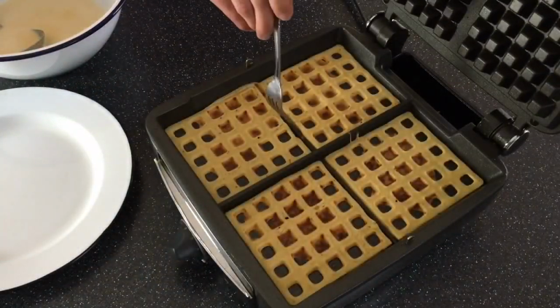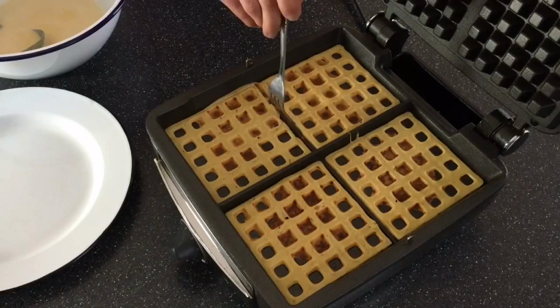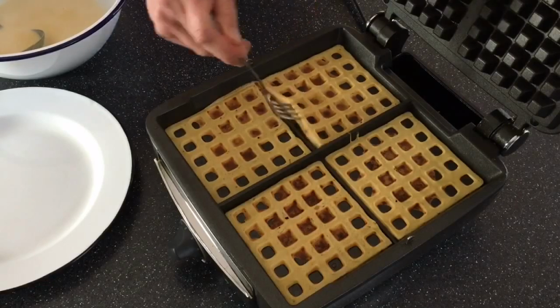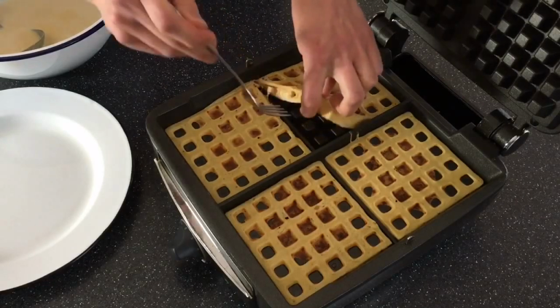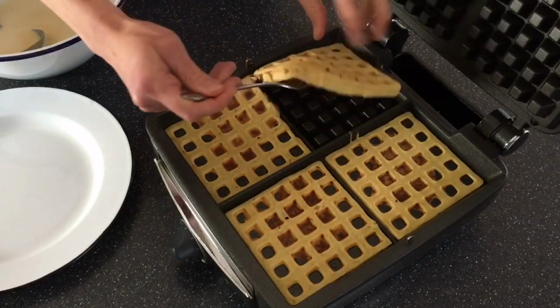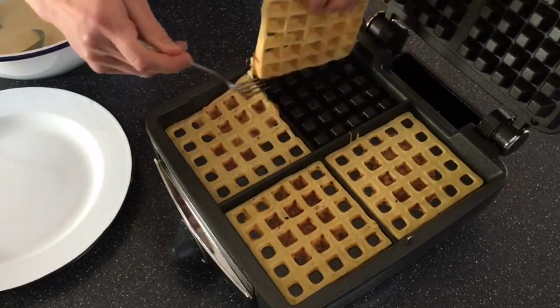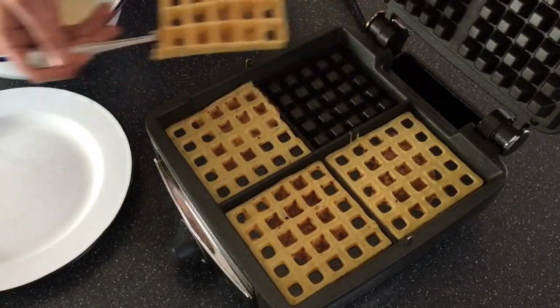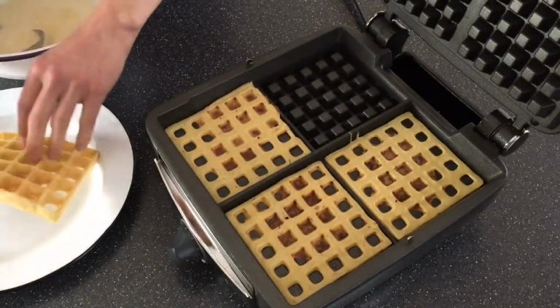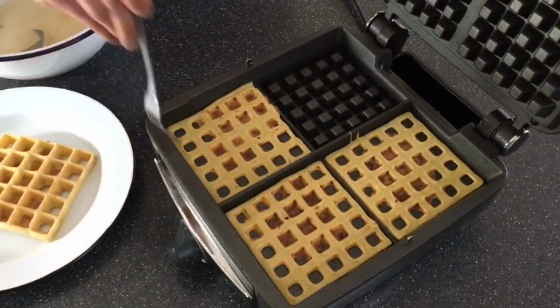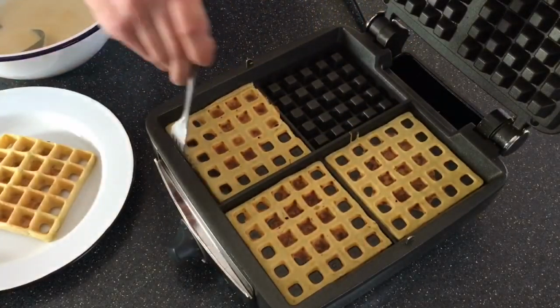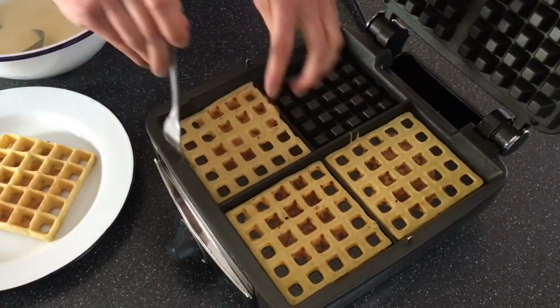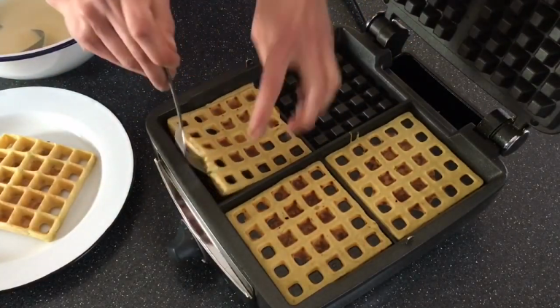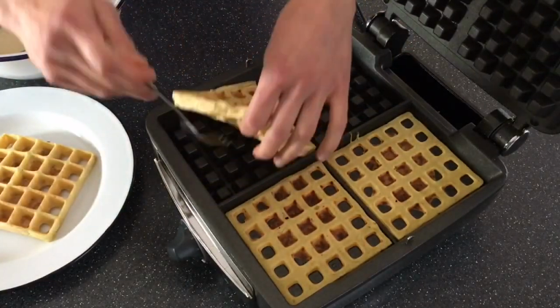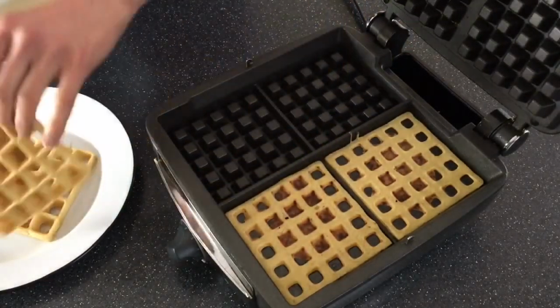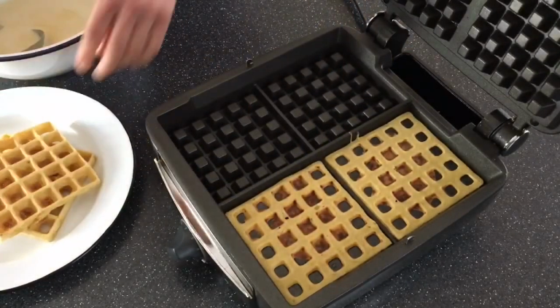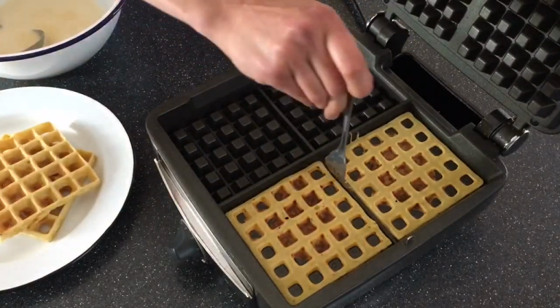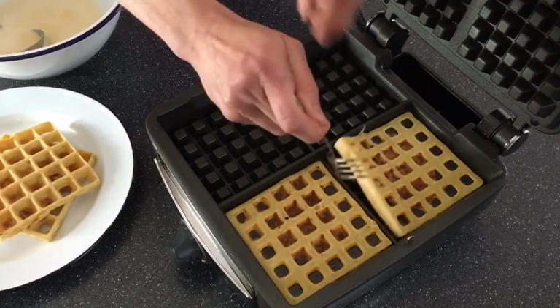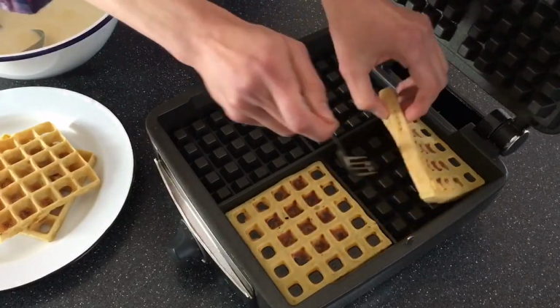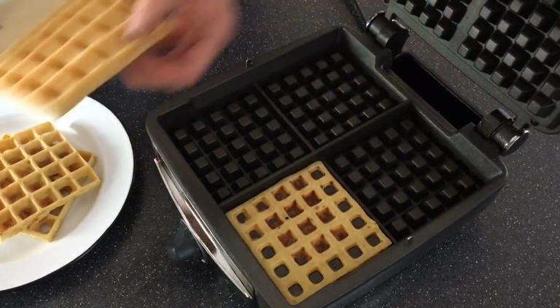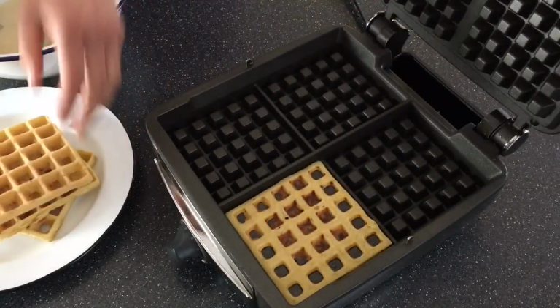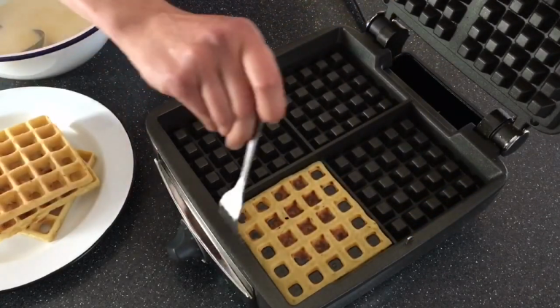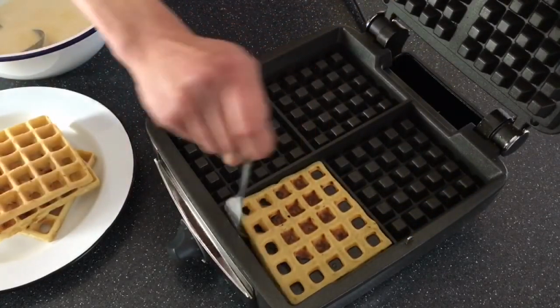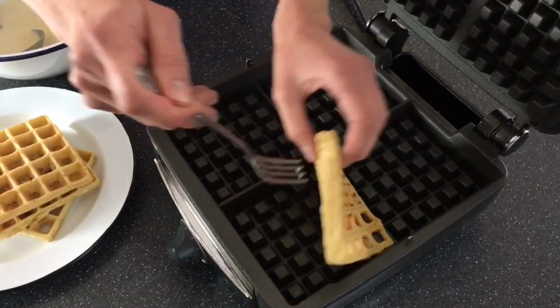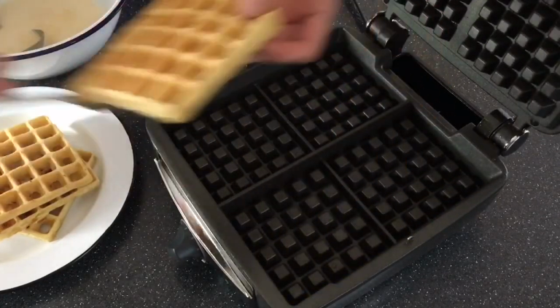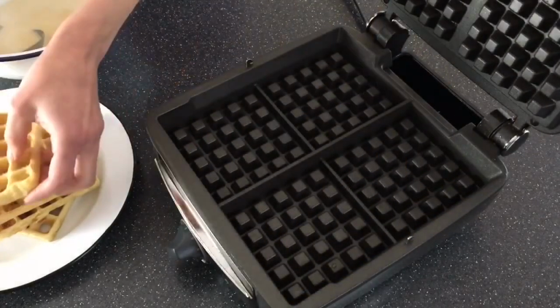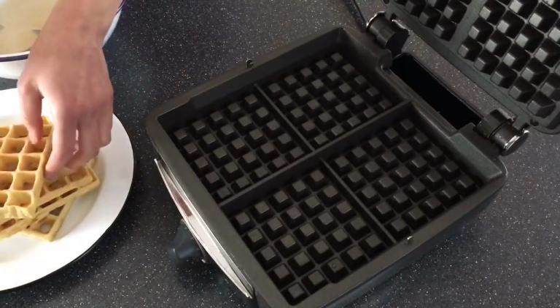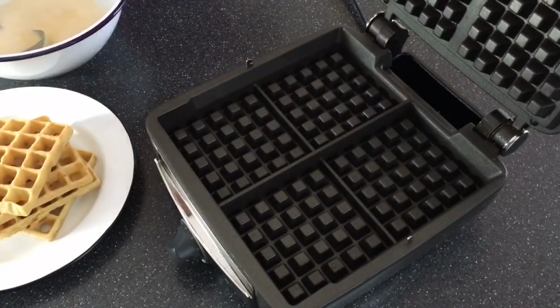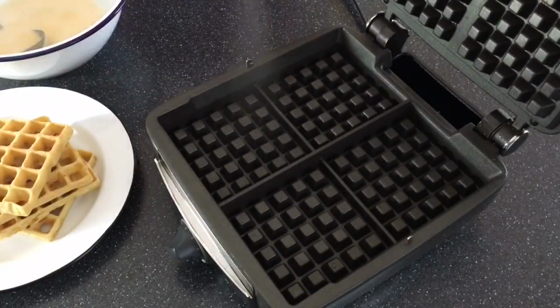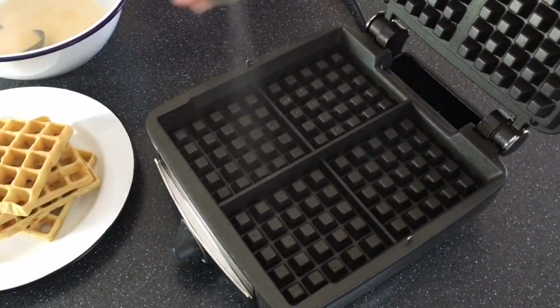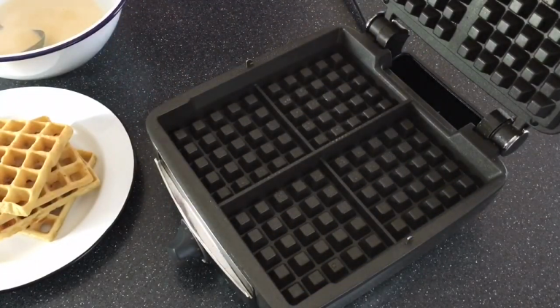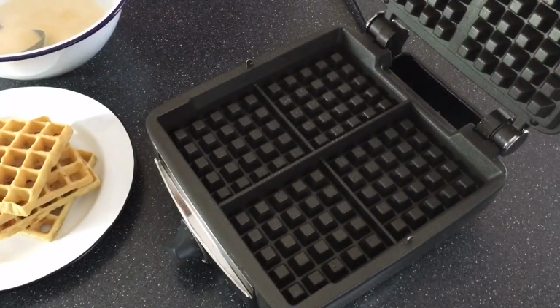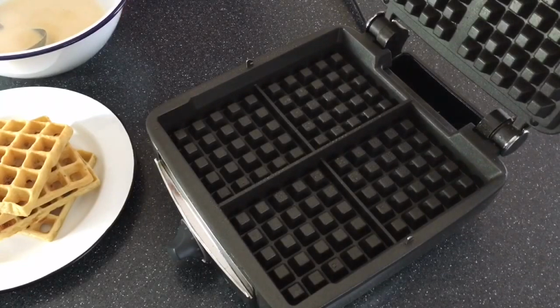Now they're golden and crisp. I'm gonna pull these out and then cook the other batch. And let me tell you, these are really hard to resist eating straight out of the waffle maker, so go ahead and do it.